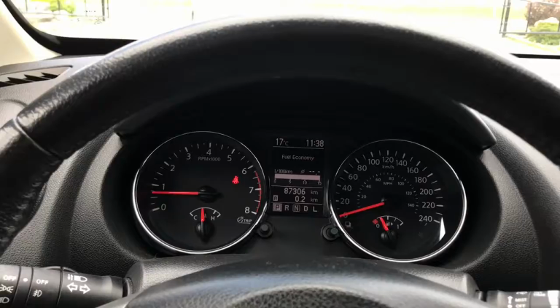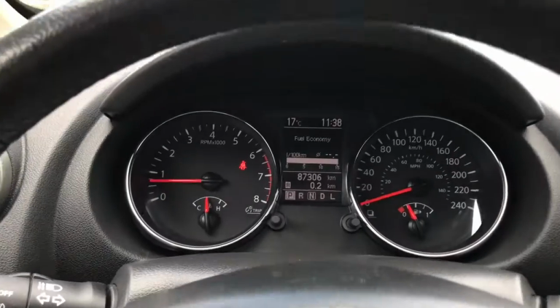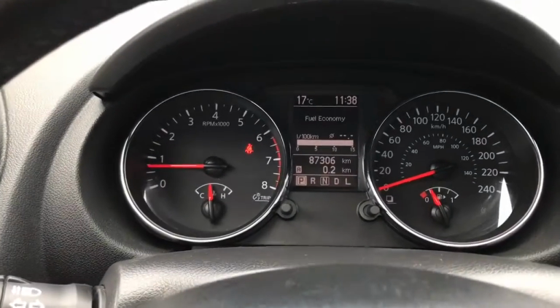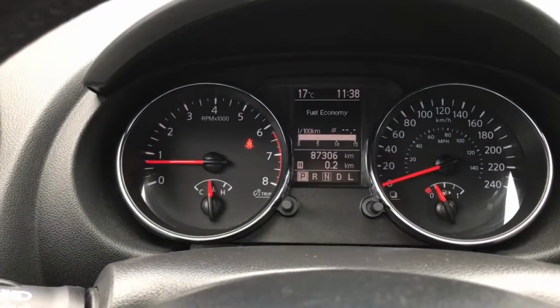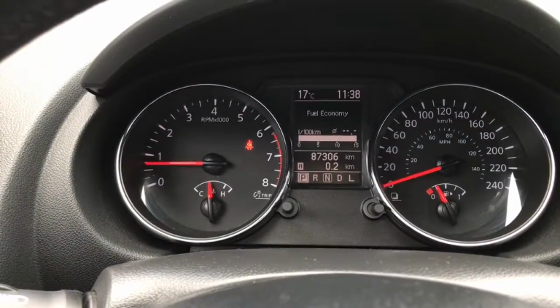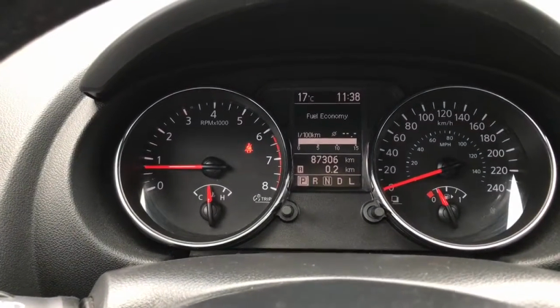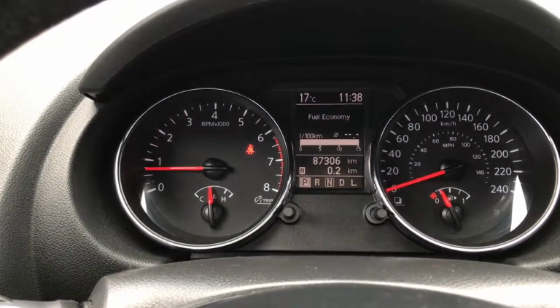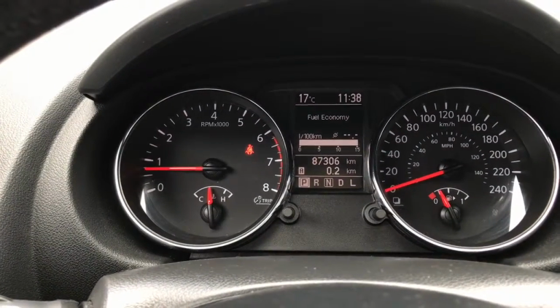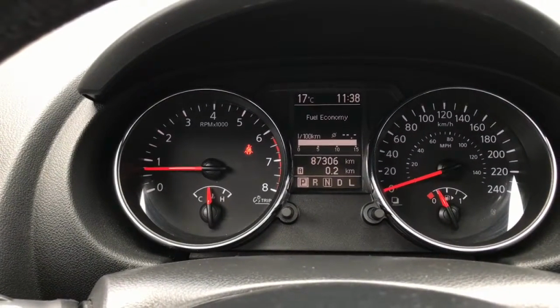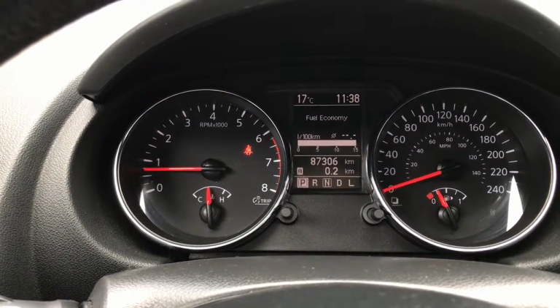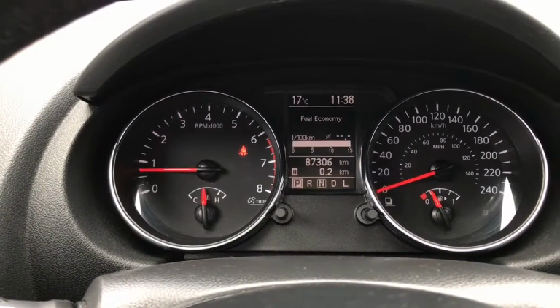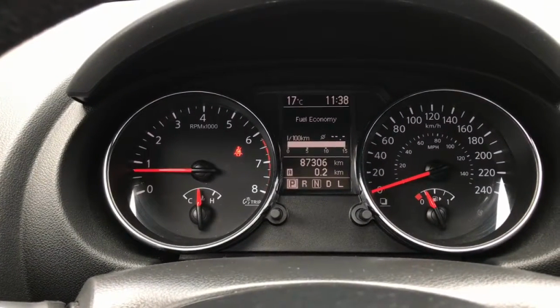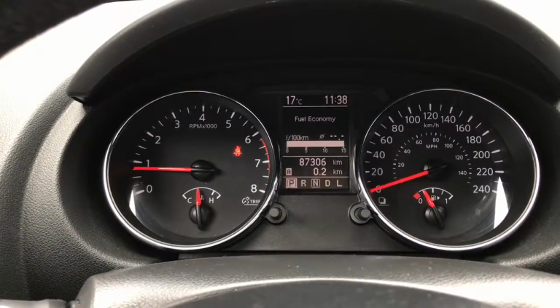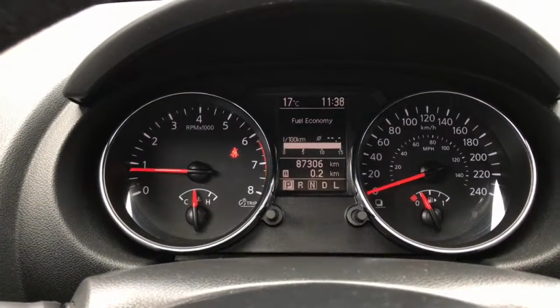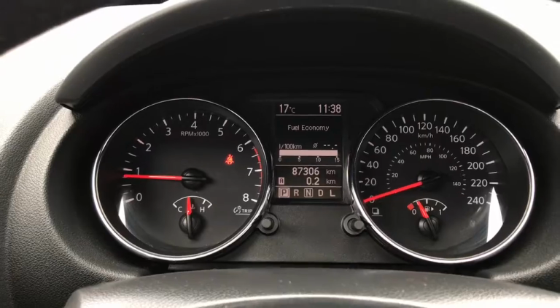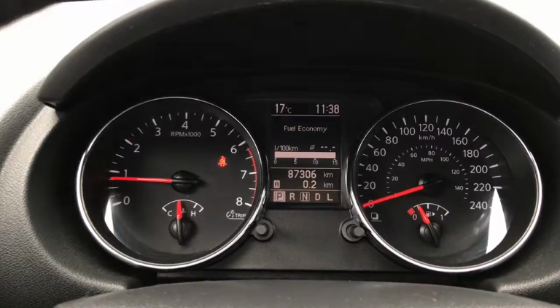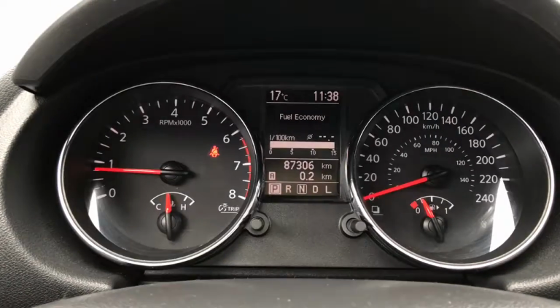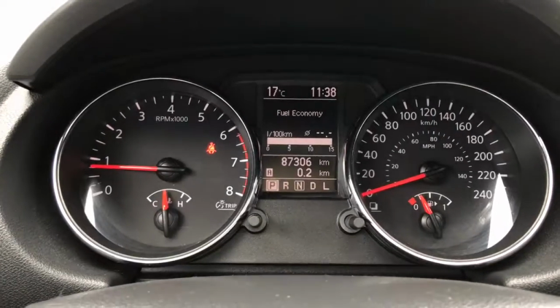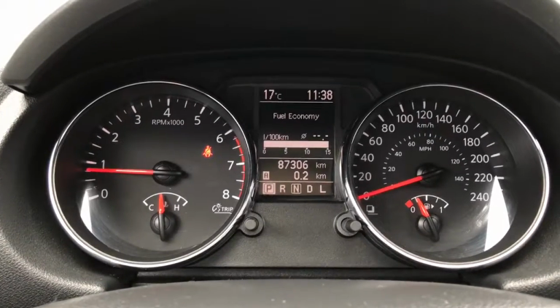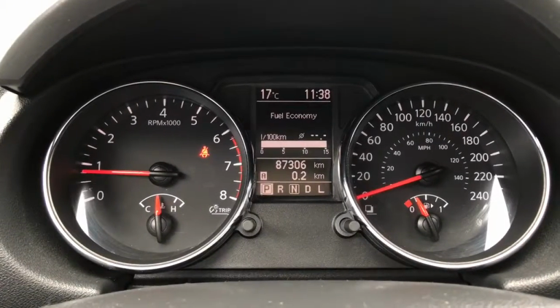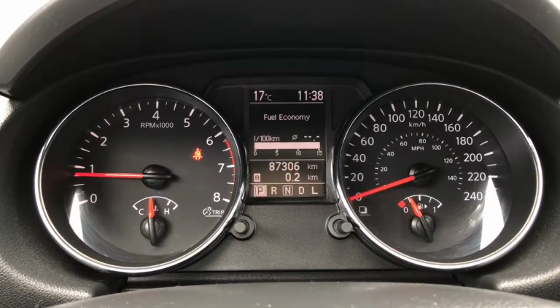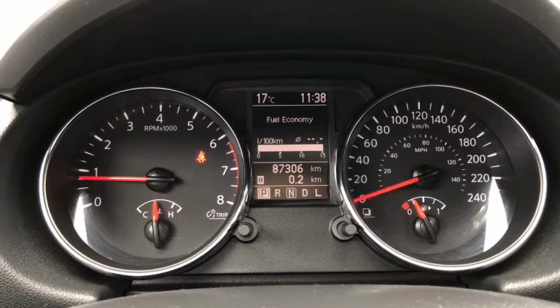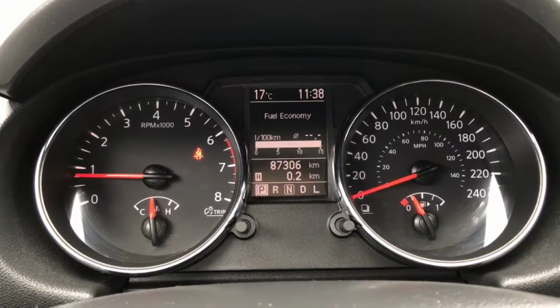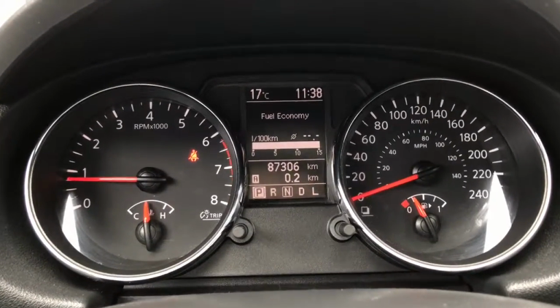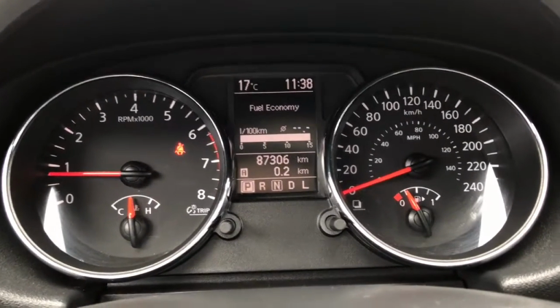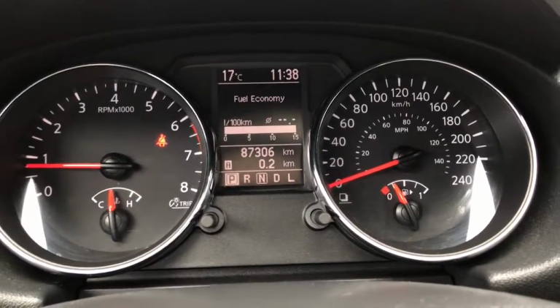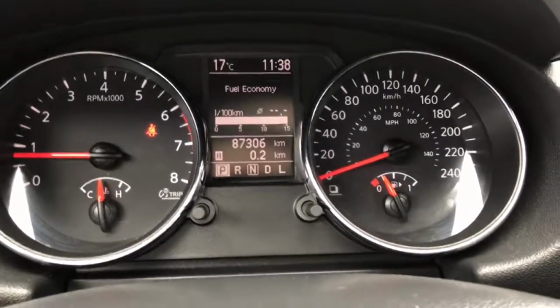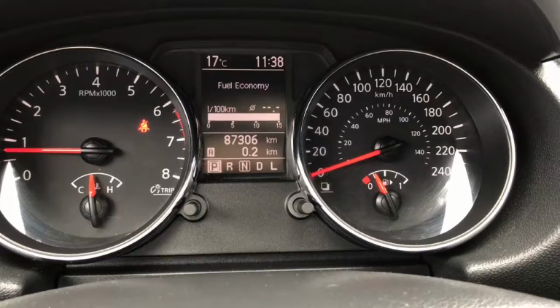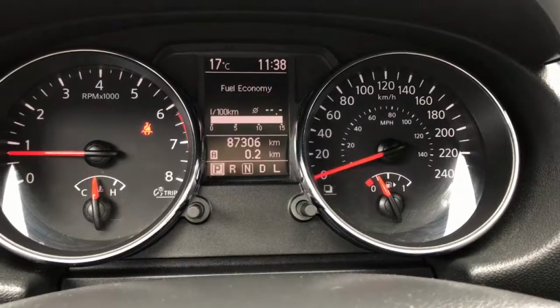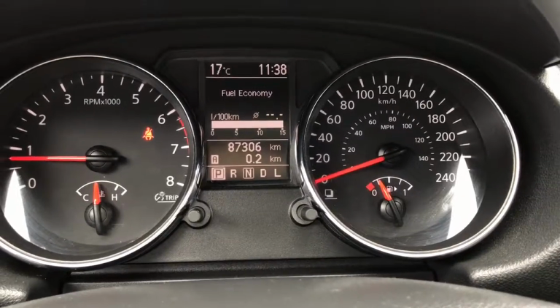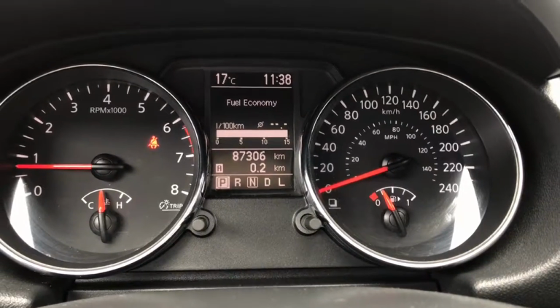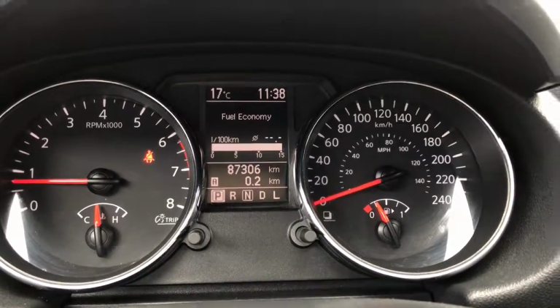We are currently sitting at 87,306 kilometres, so there's lots of life left in here. Do speak to one of our finance managers about any extended warranty that you may wish to purchase, just to make sure that you are fully covered.